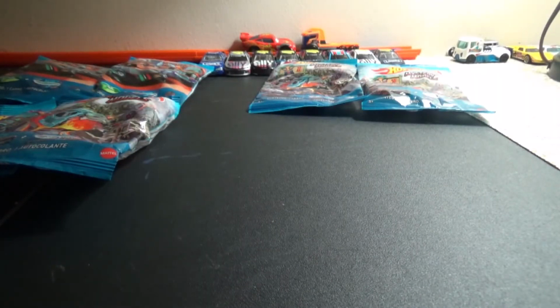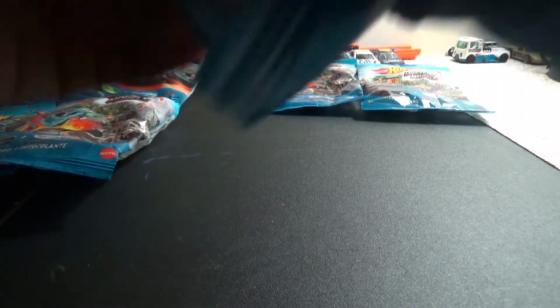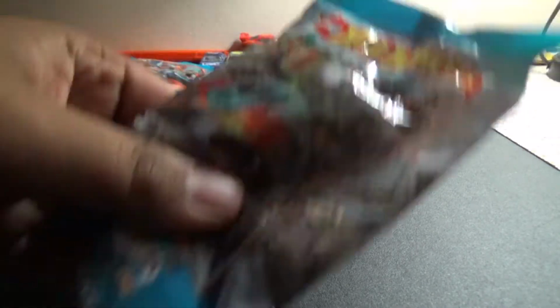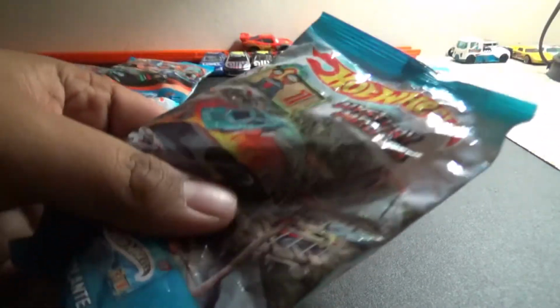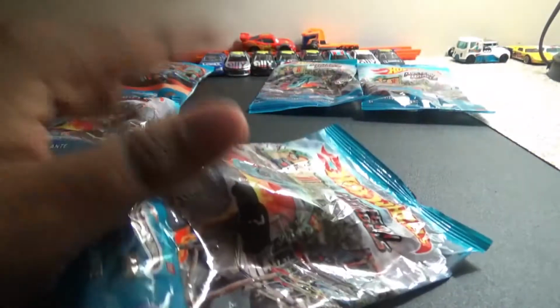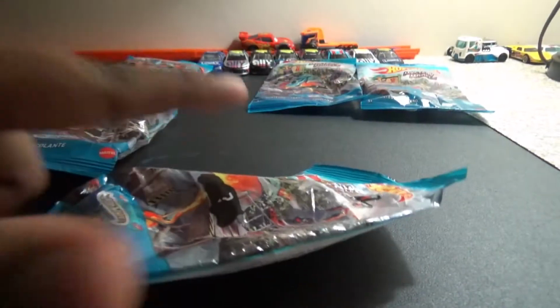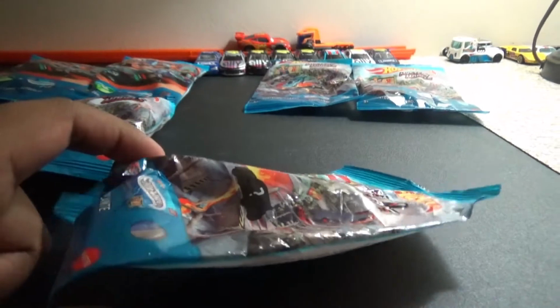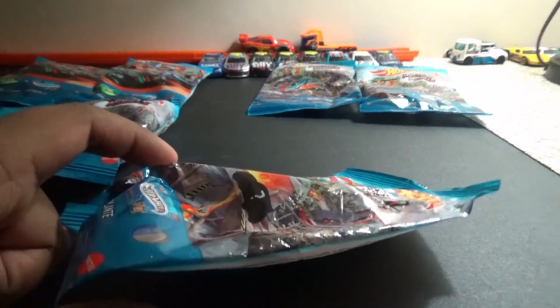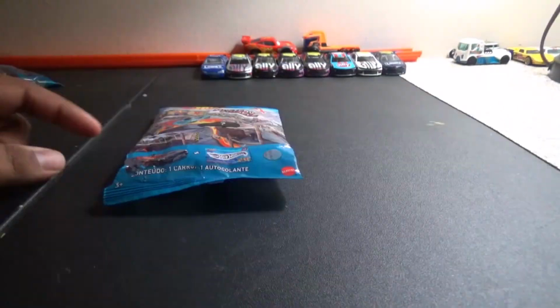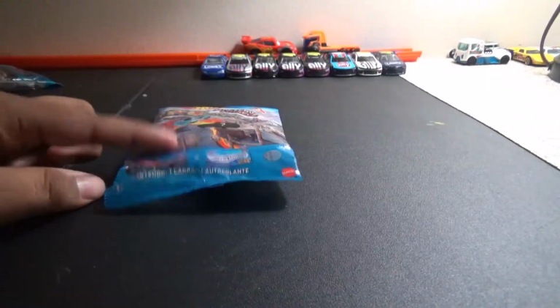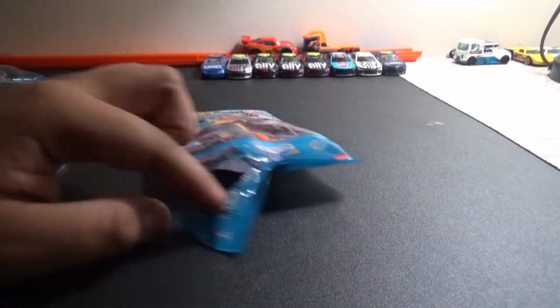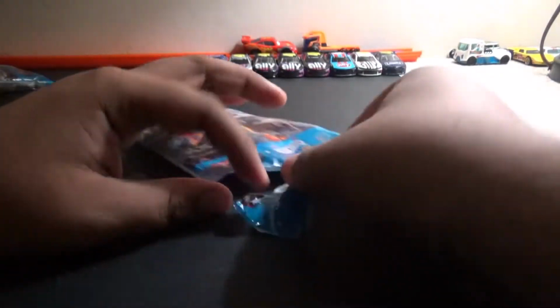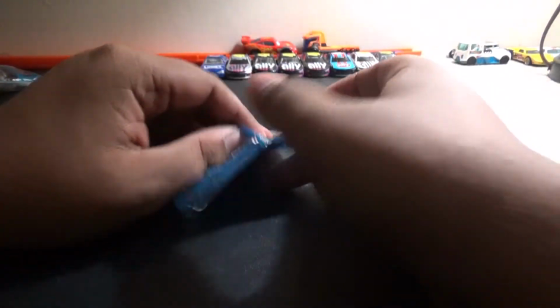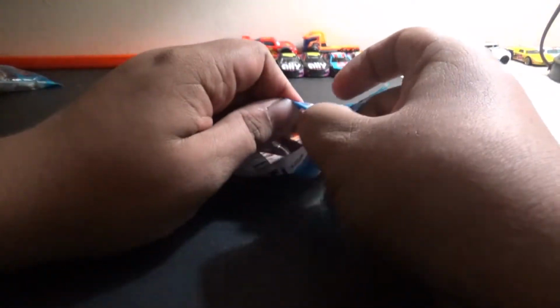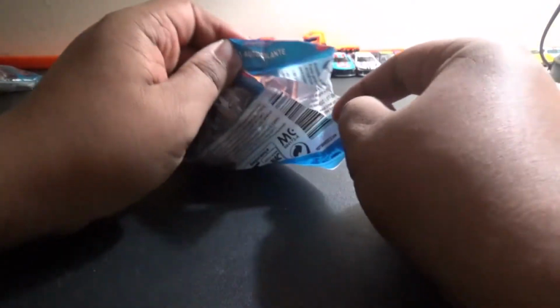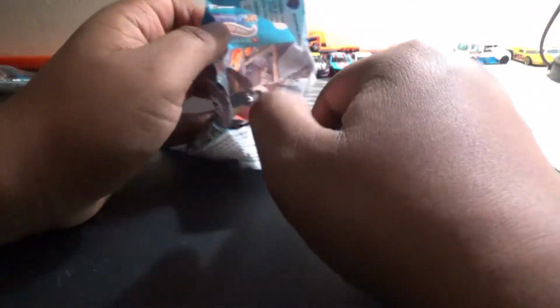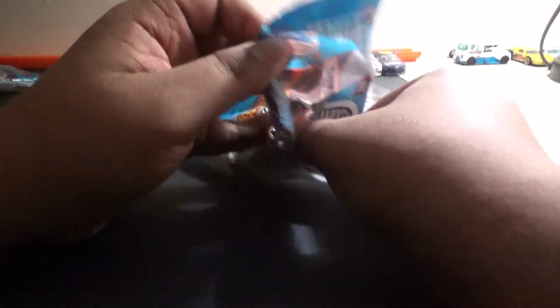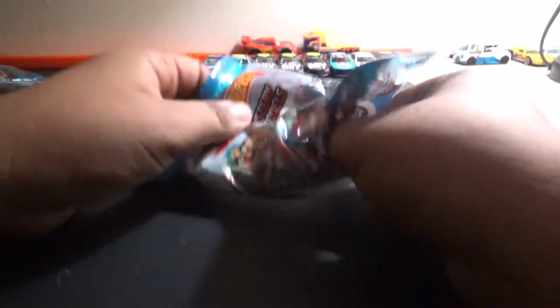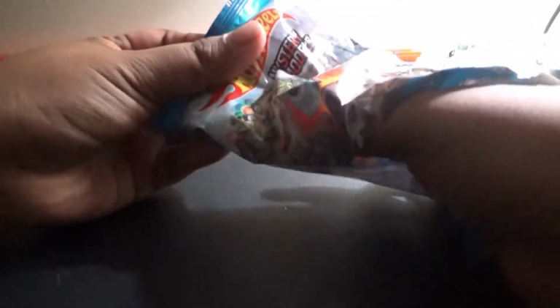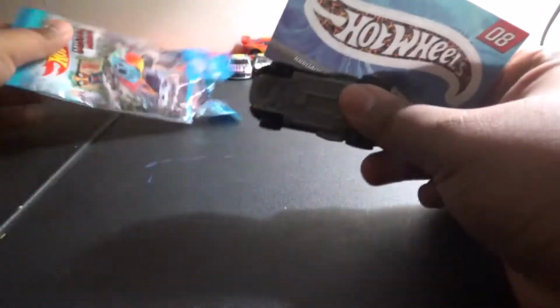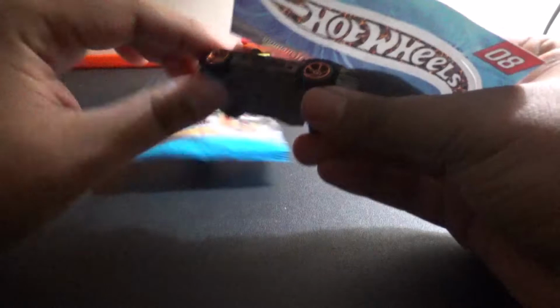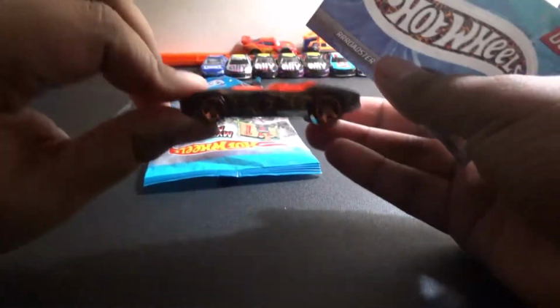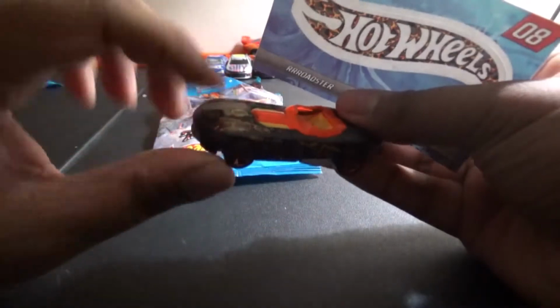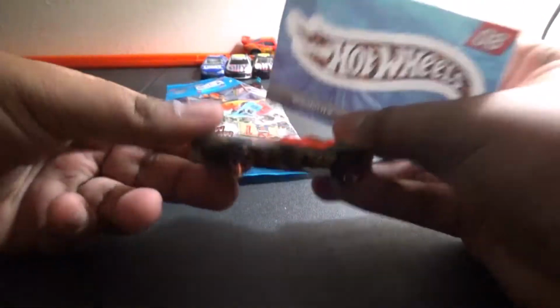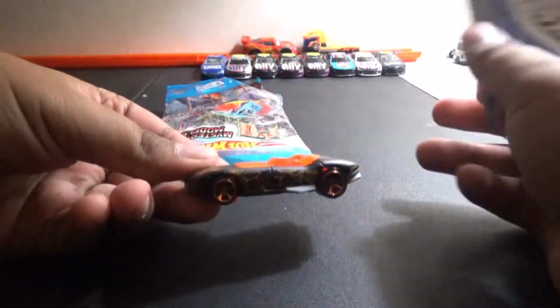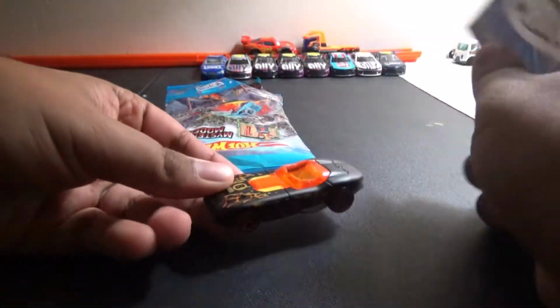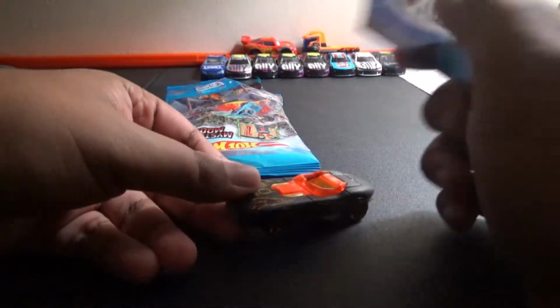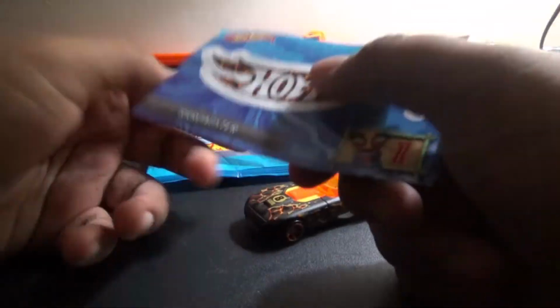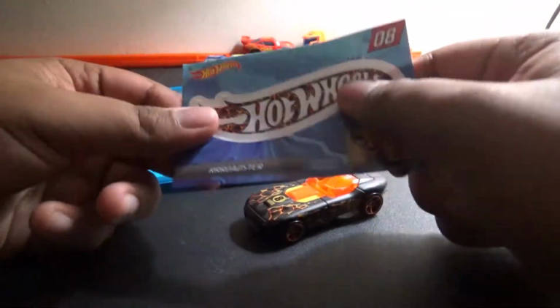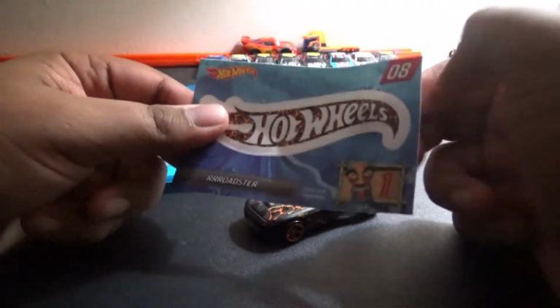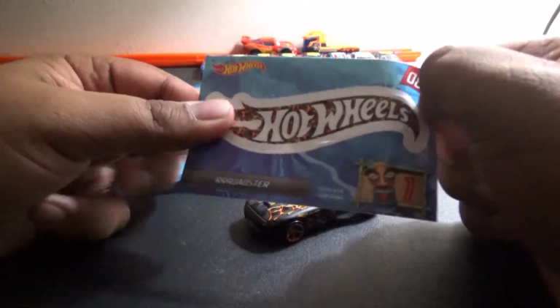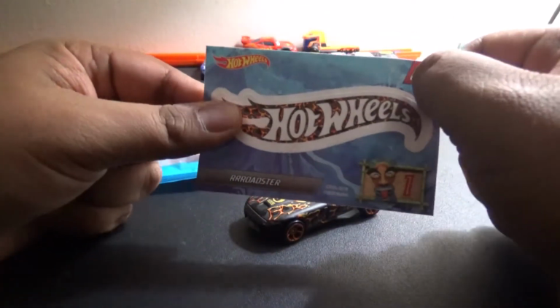I'll be right back, let's grab something to open it up. Alright, we got it open! Let's see what model it is — we have the Roadster! This is one of the cars I did not have.